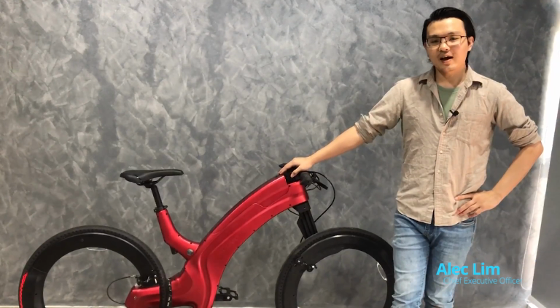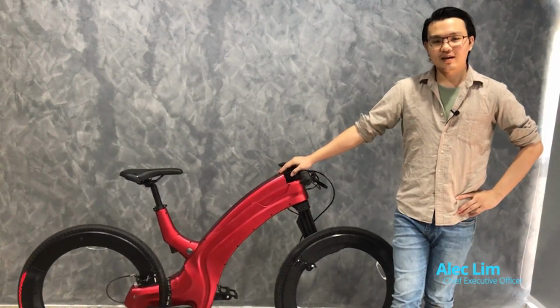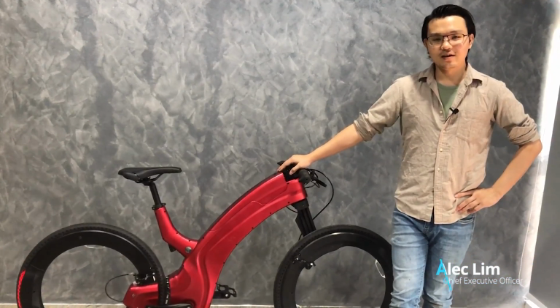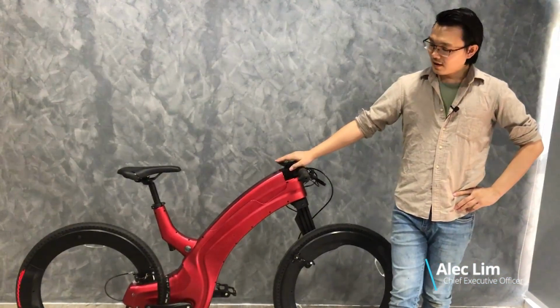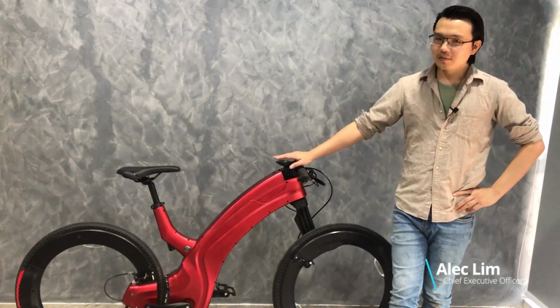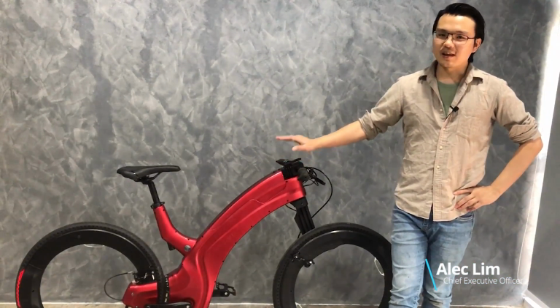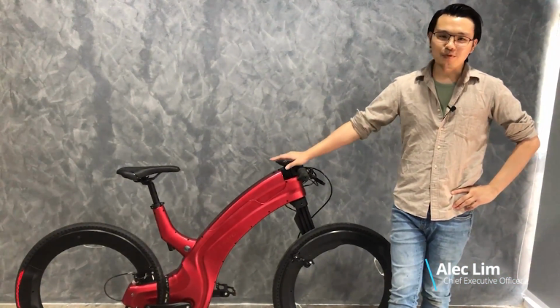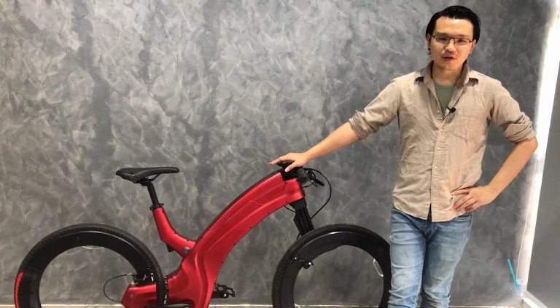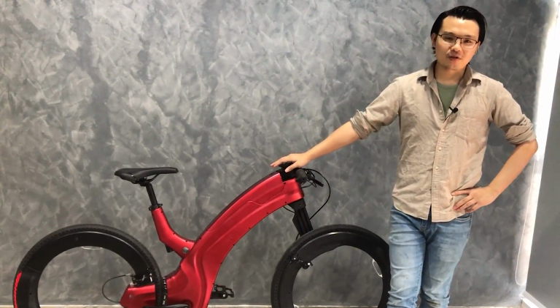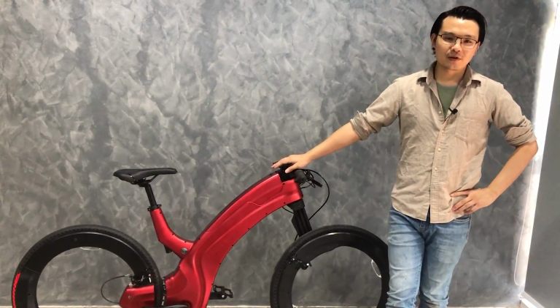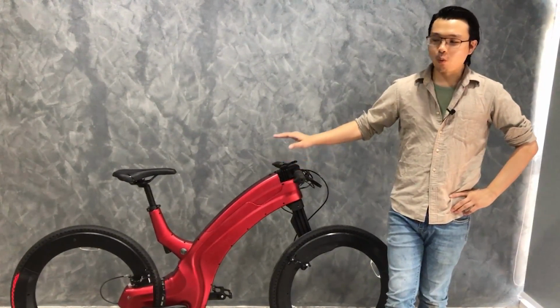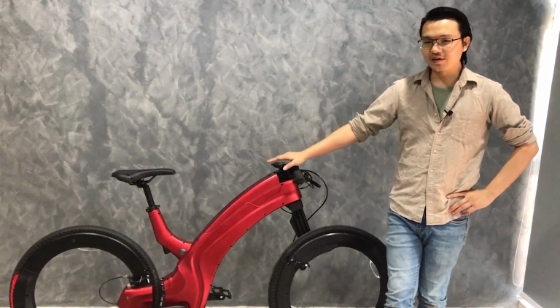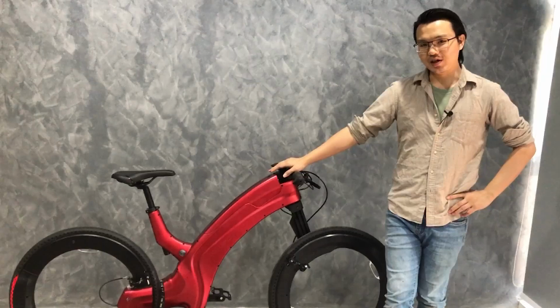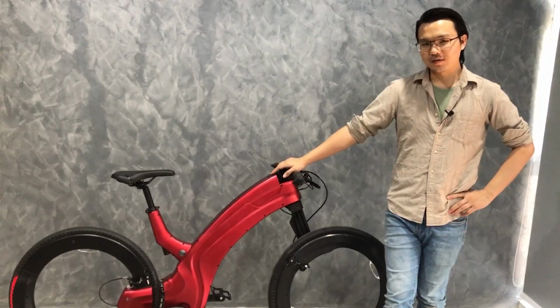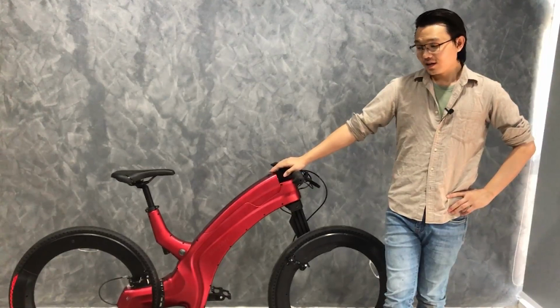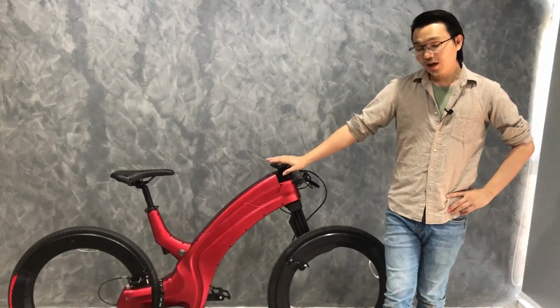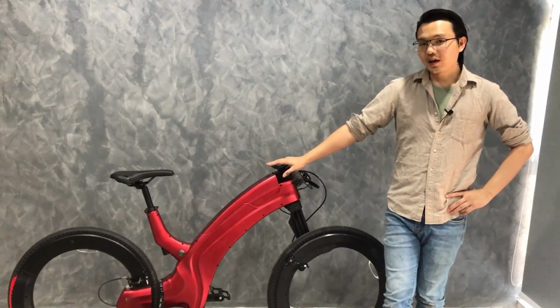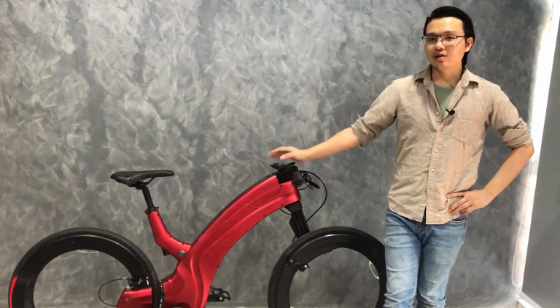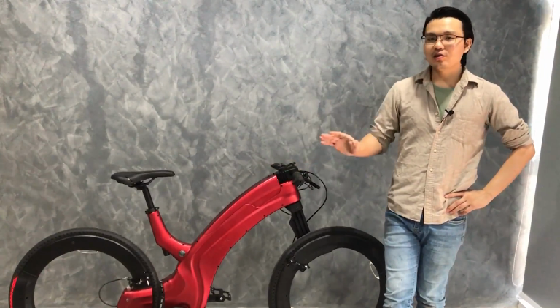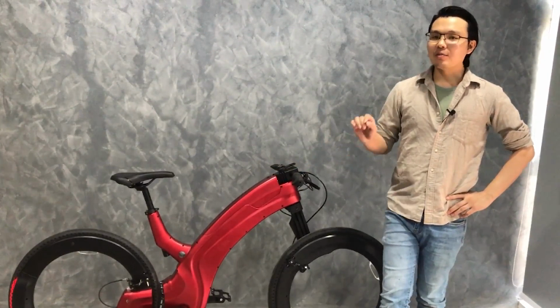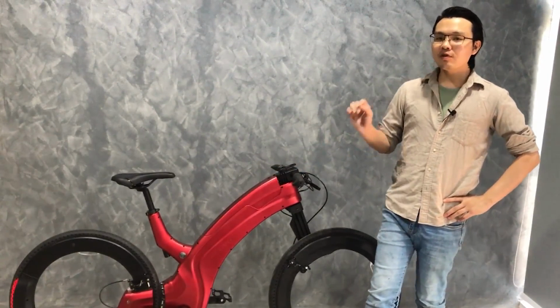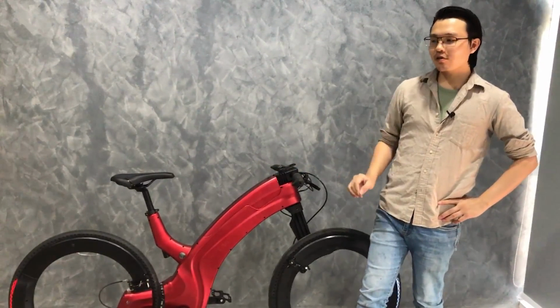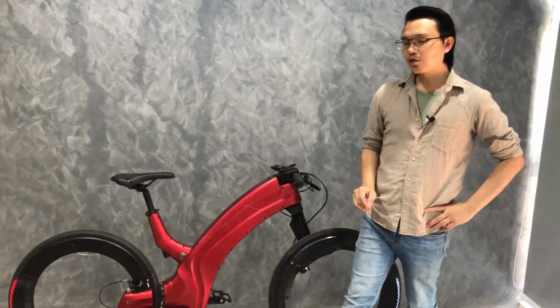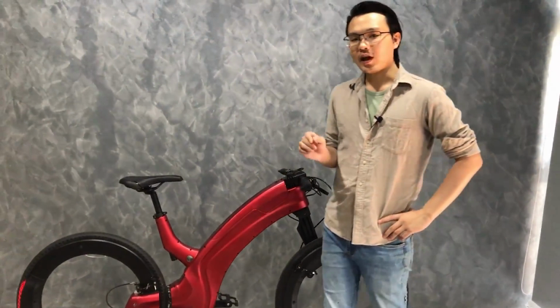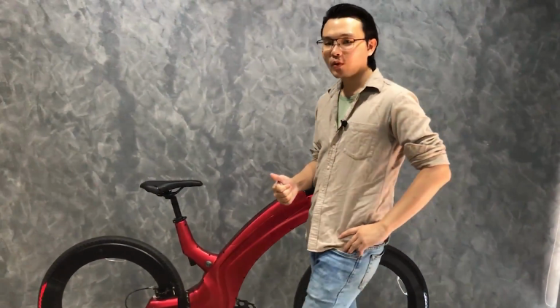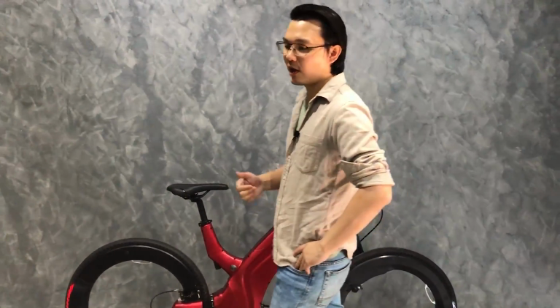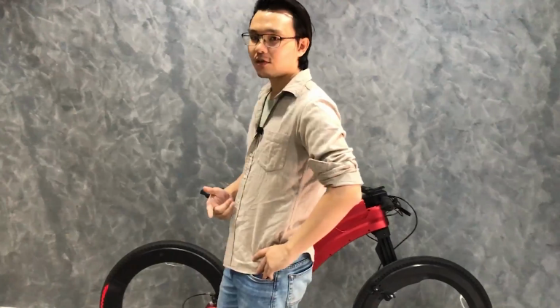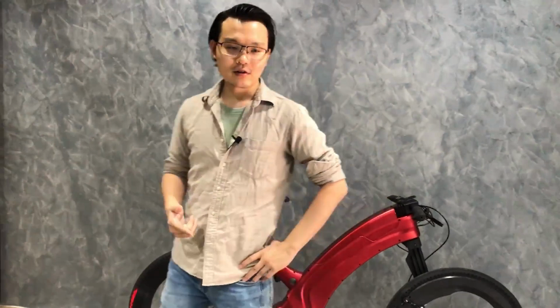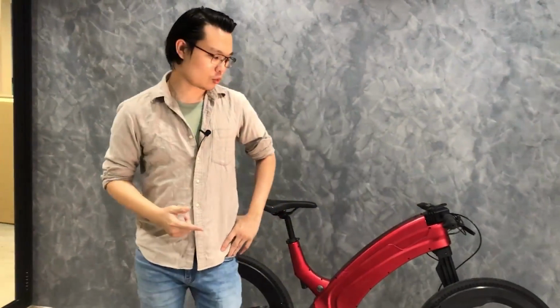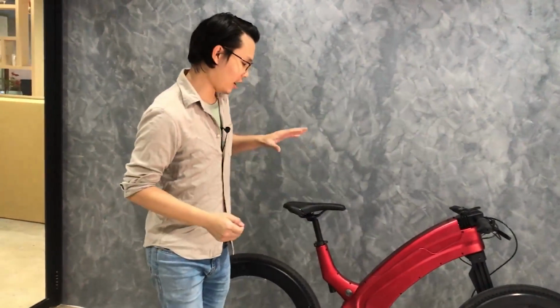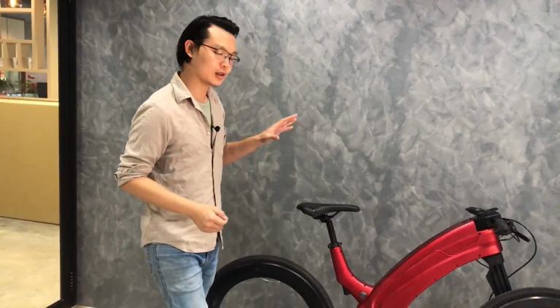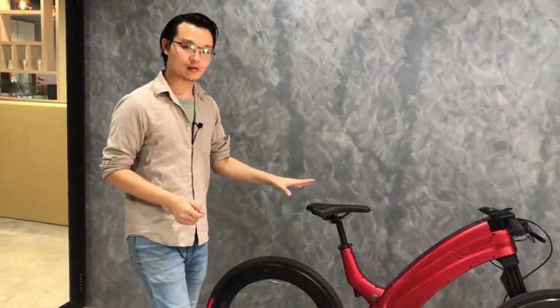Hey guys, Alec here. Next to me is an absolutely gorgeous Revo in its 1-year-old Tenja. Today we'll be taking a closer look at some of its features, including the hubless wheel, the airless tires, as well as the lightings.